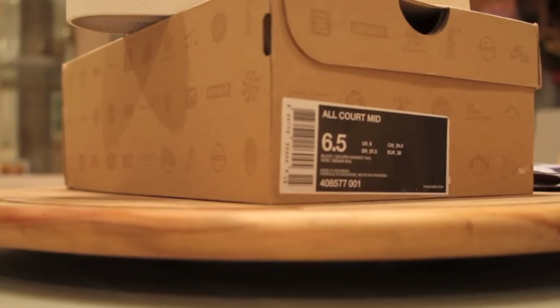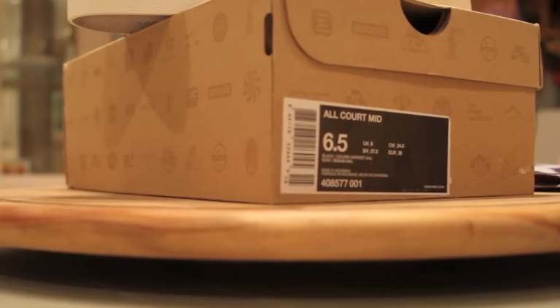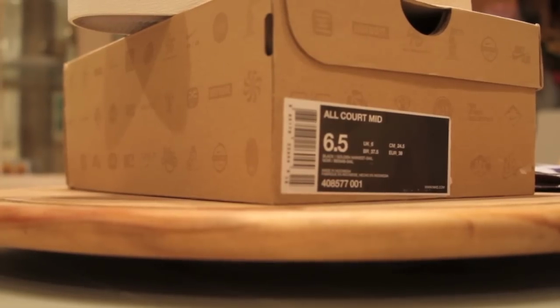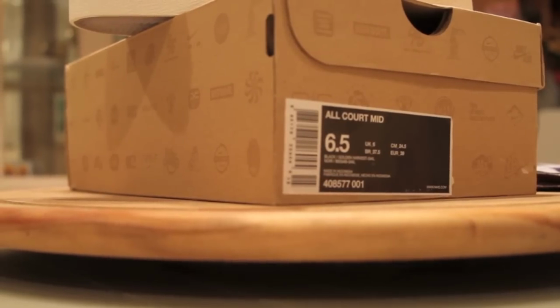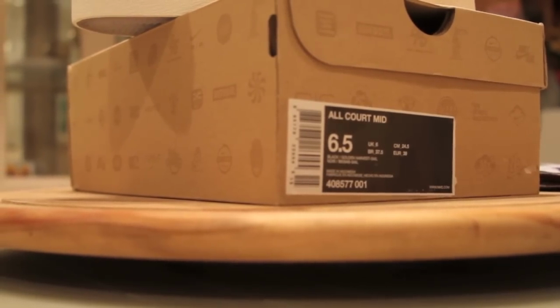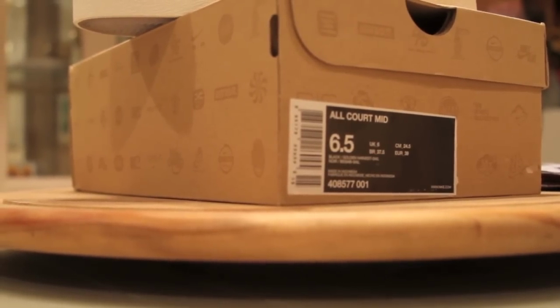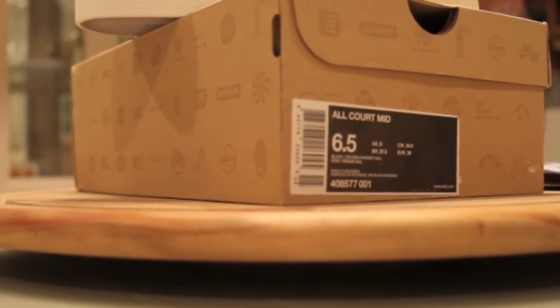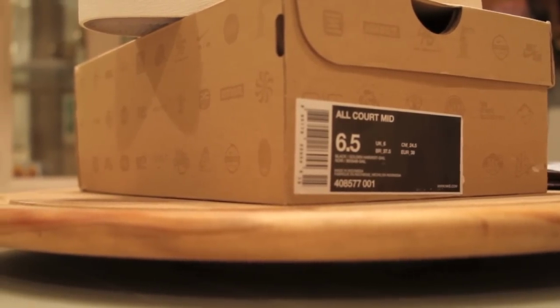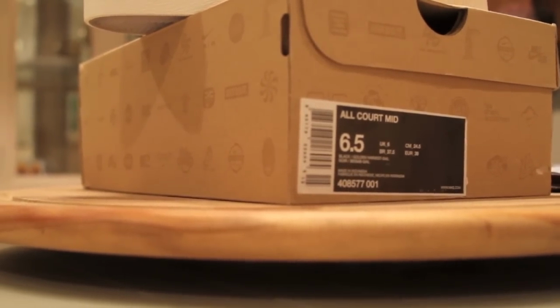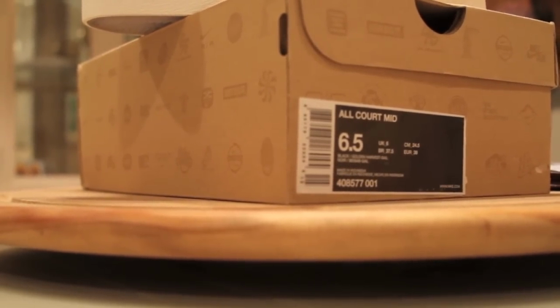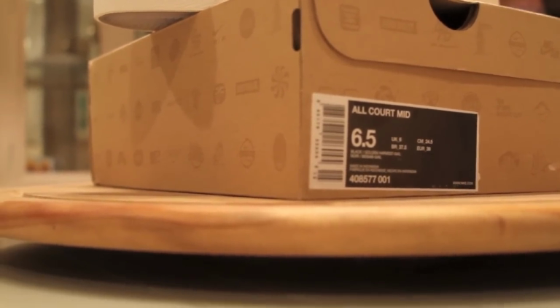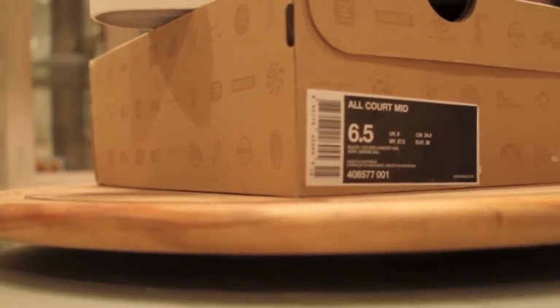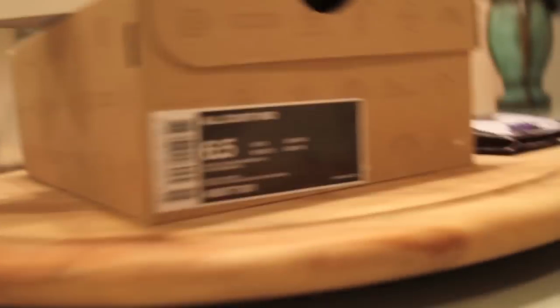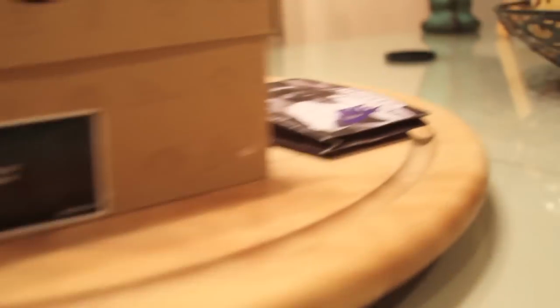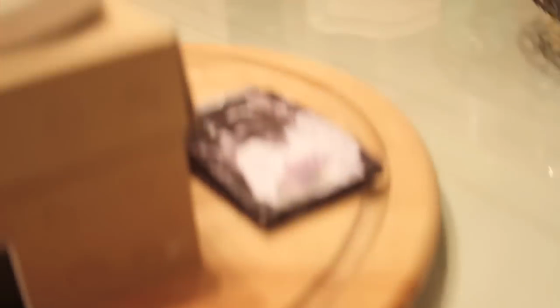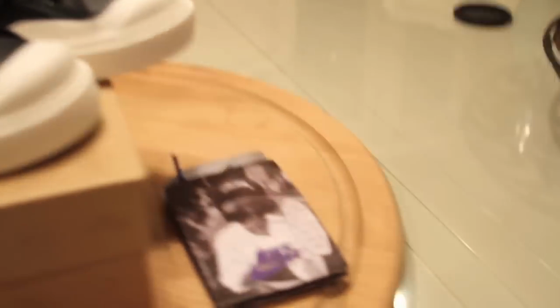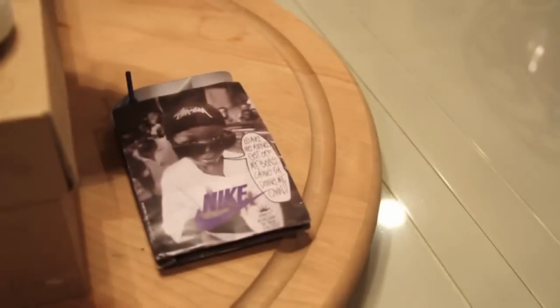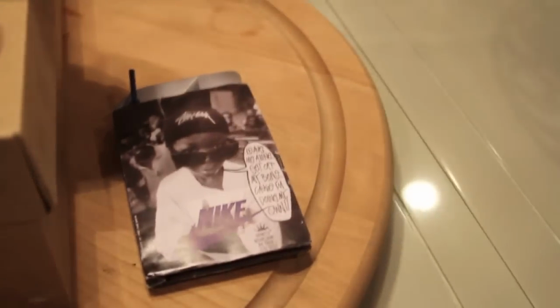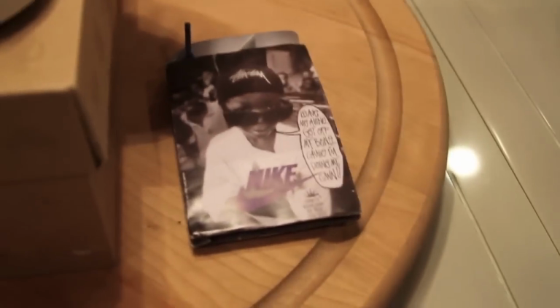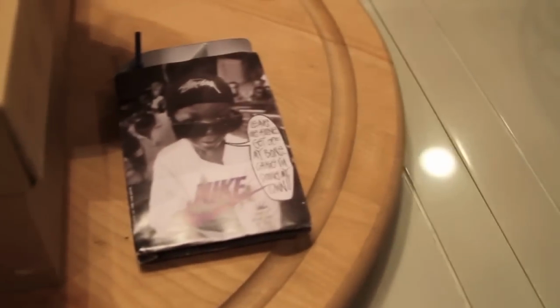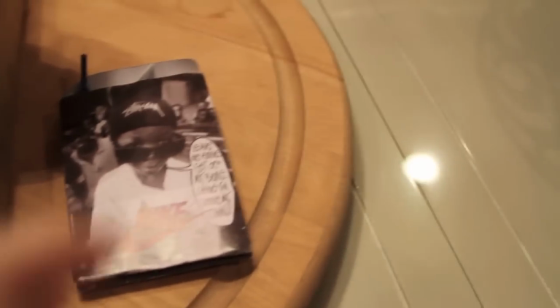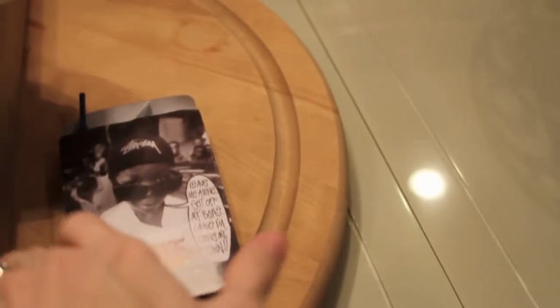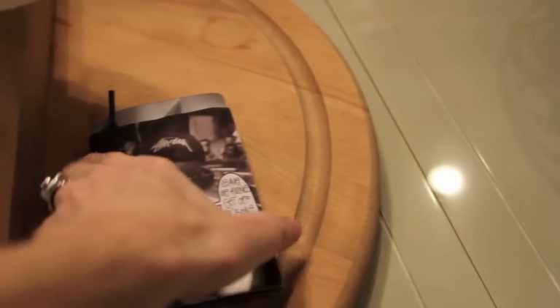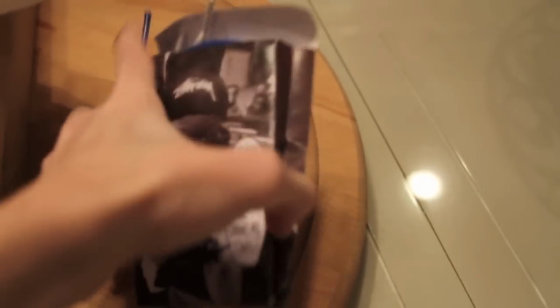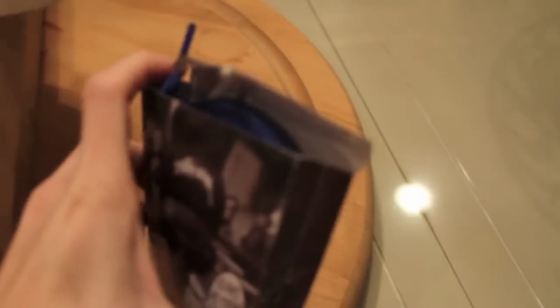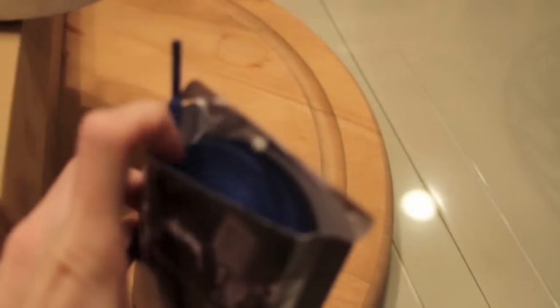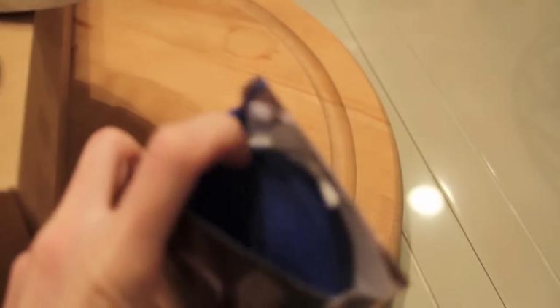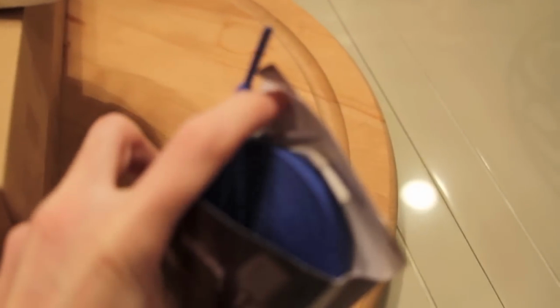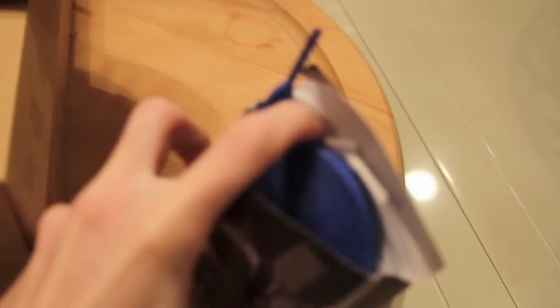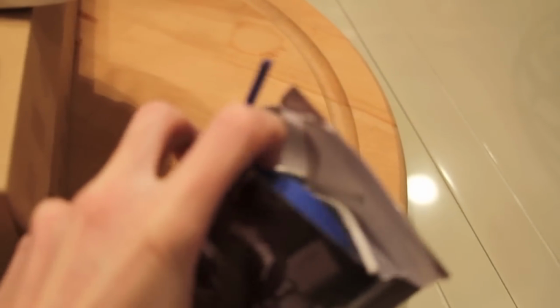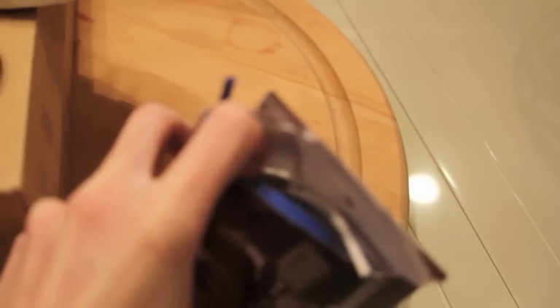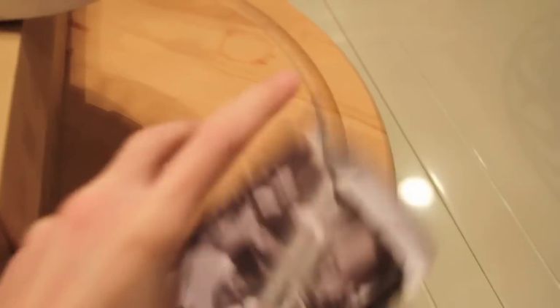All-Court Mid, size 6.5, coming in that regular Nike Sportswear box. Inside the box you also have this cool little packaging for the laces. The extra laces in there are blue and it looks like there is a white pair as well.